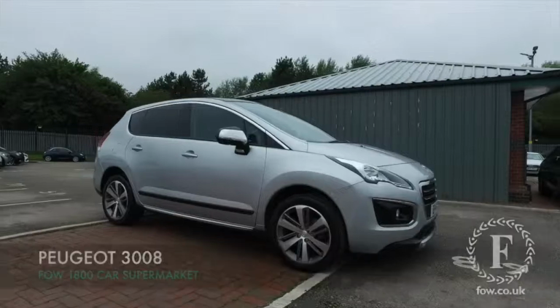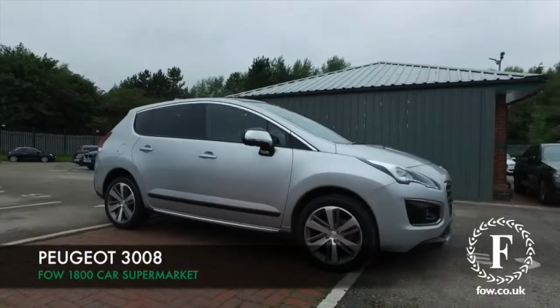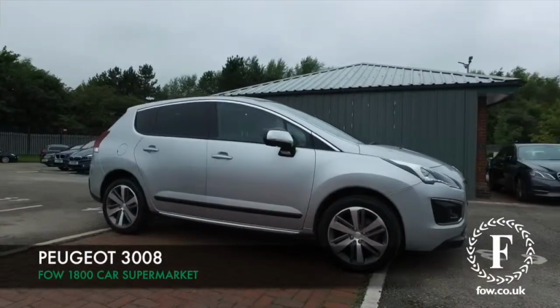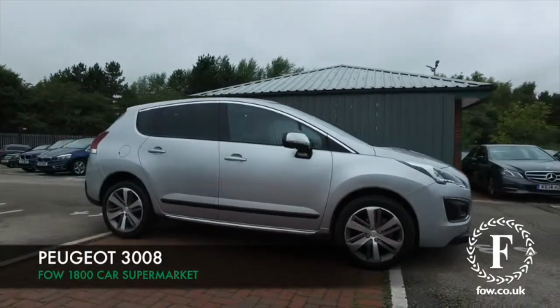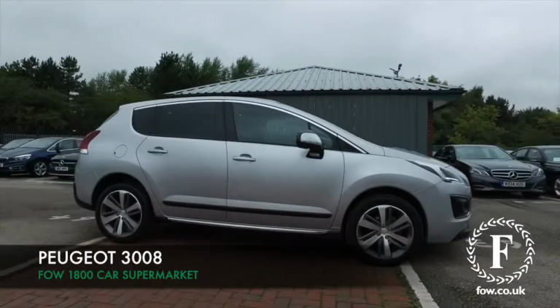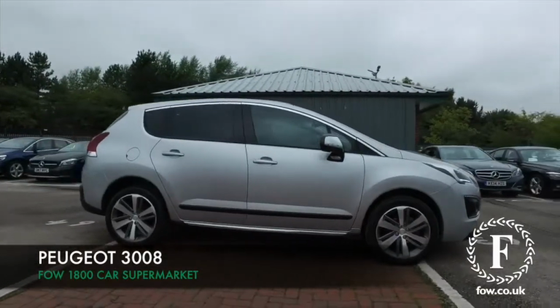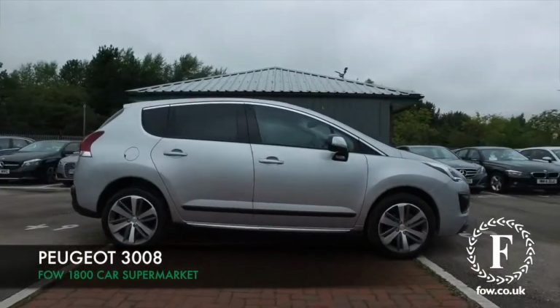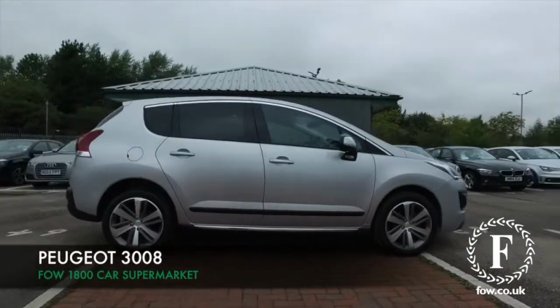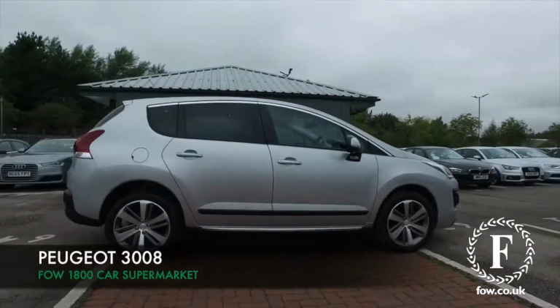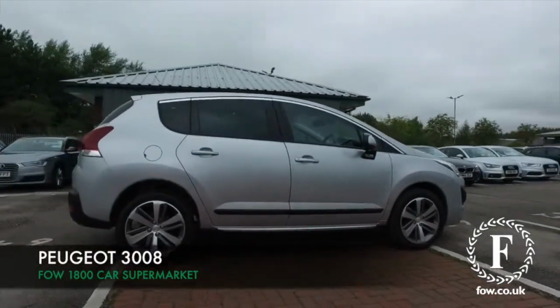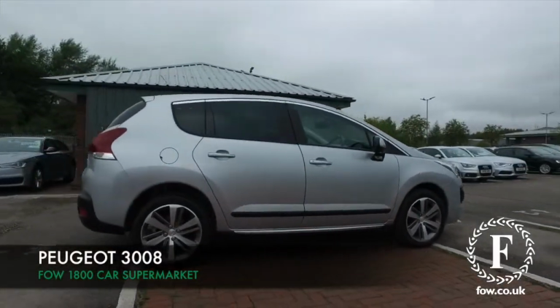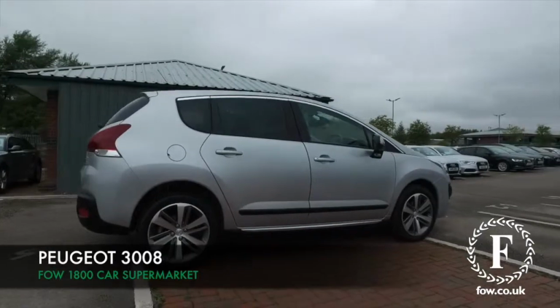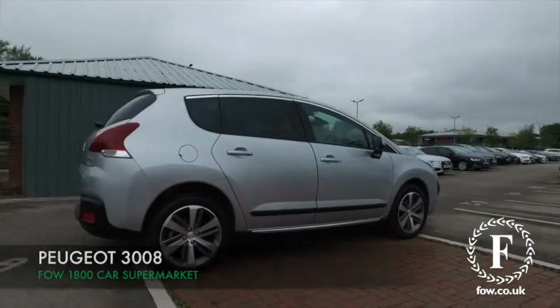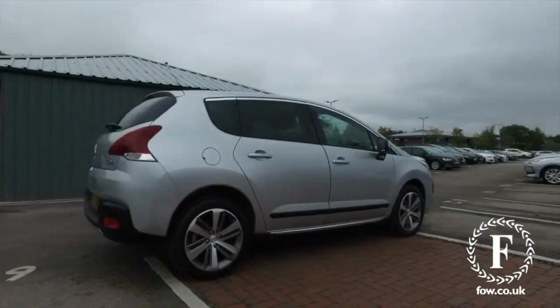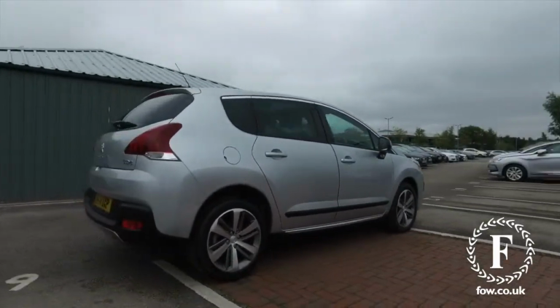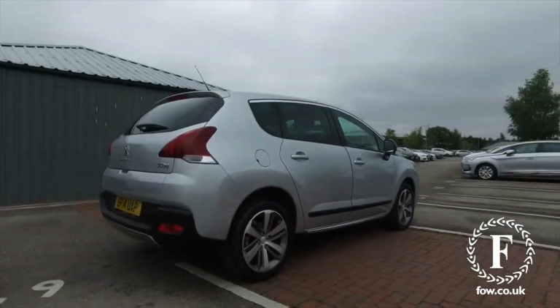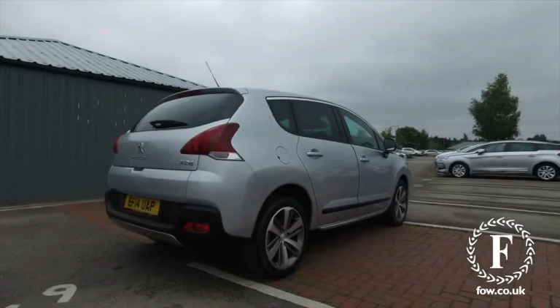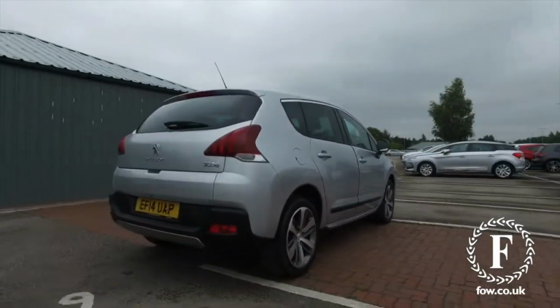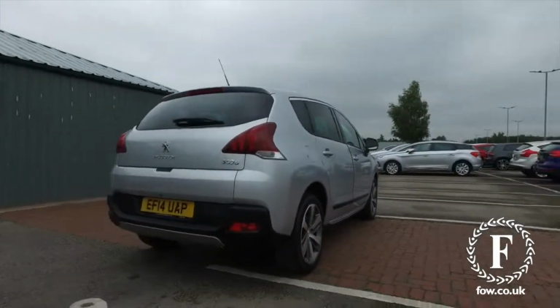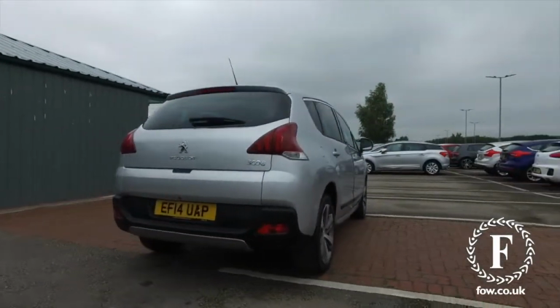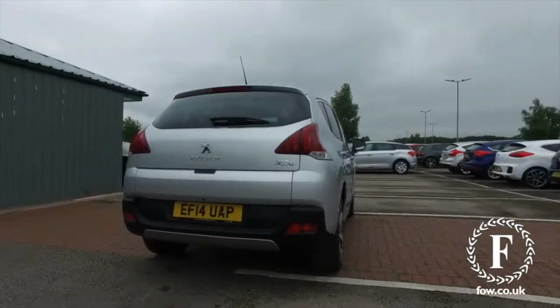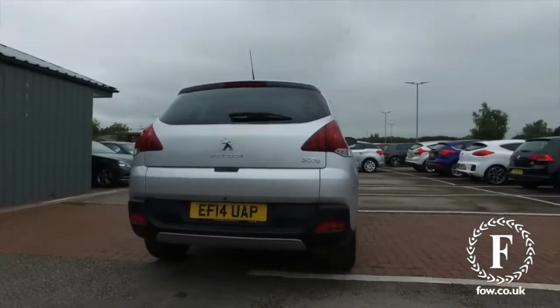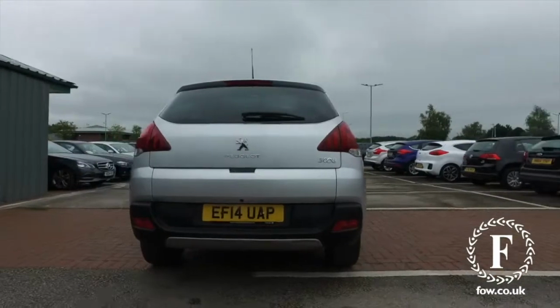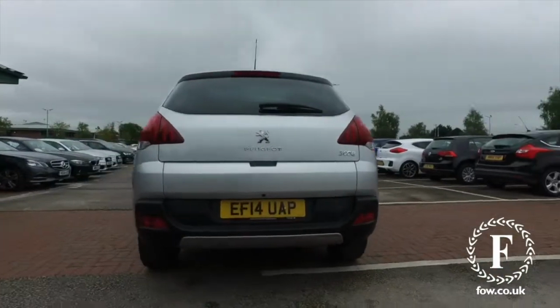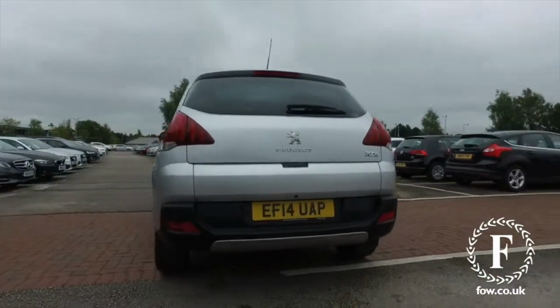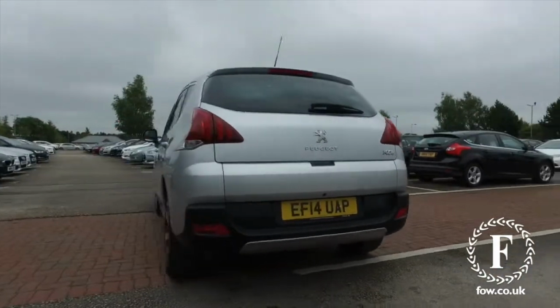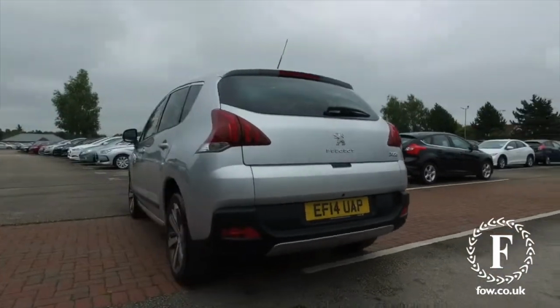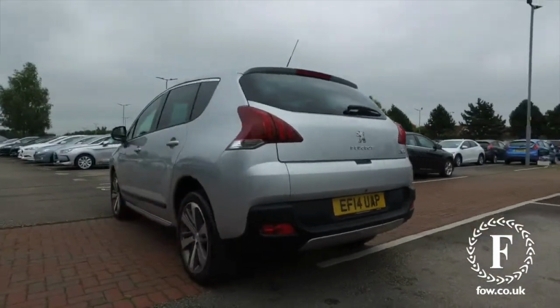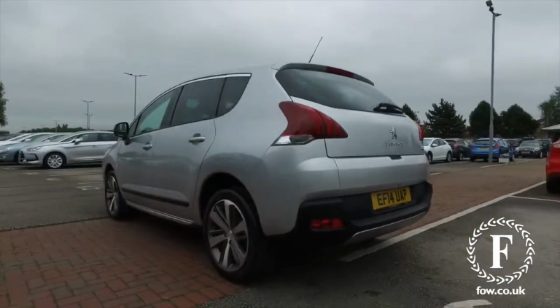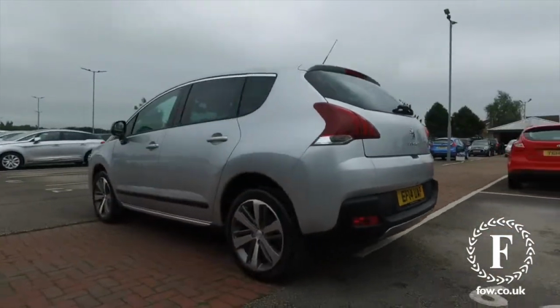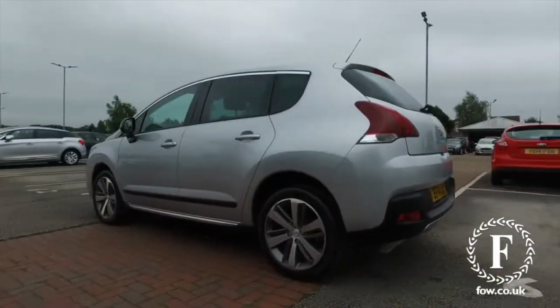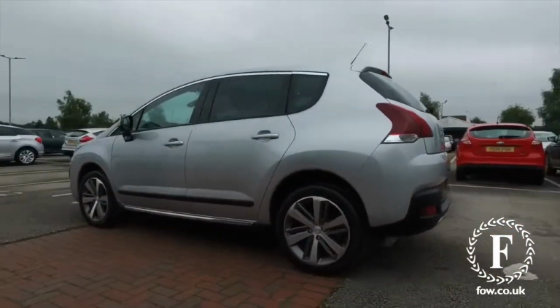Here's a practical, family-friendly motor that's very accessible, easy to get in and out of. Superb to drive as well with its 1.6 diesel engine. This won't let you down. It's from 2014, a Peugeot 3008 Allure version.